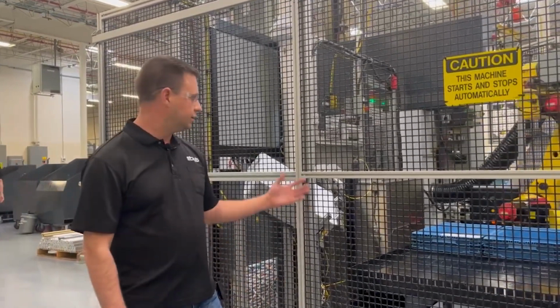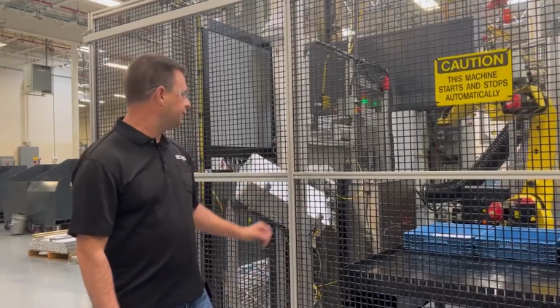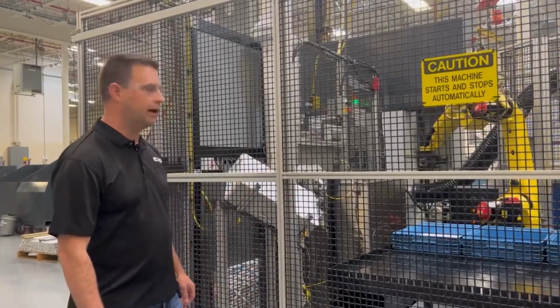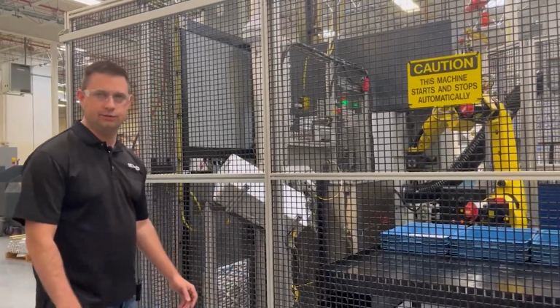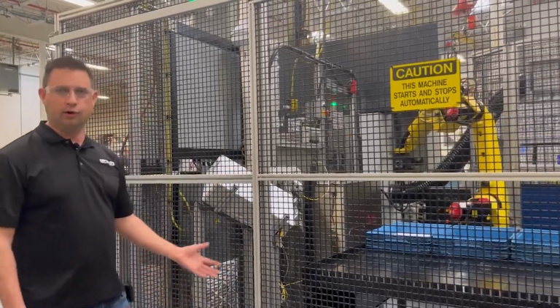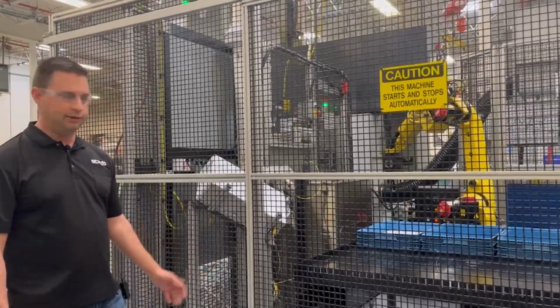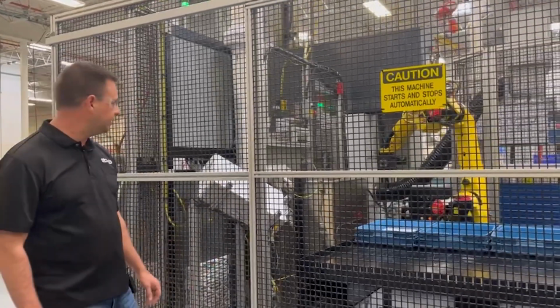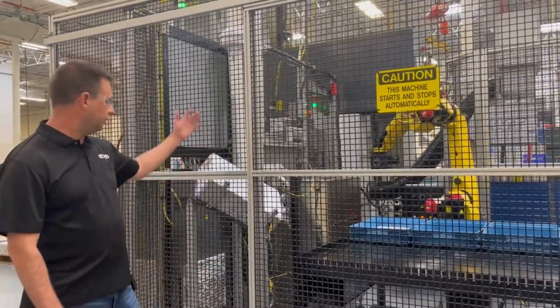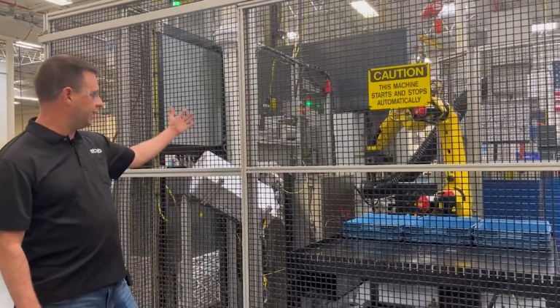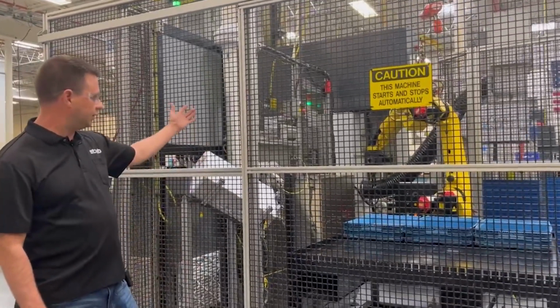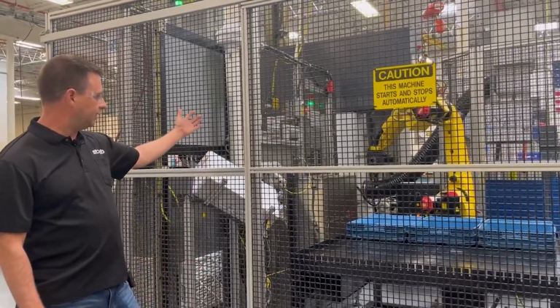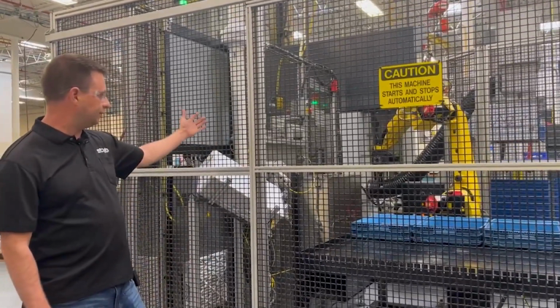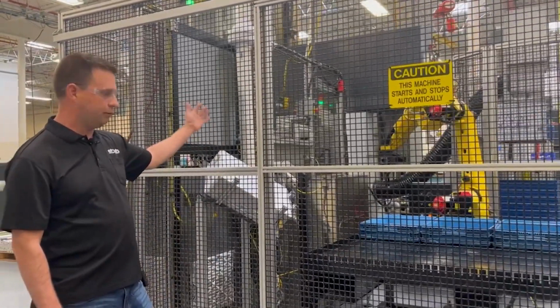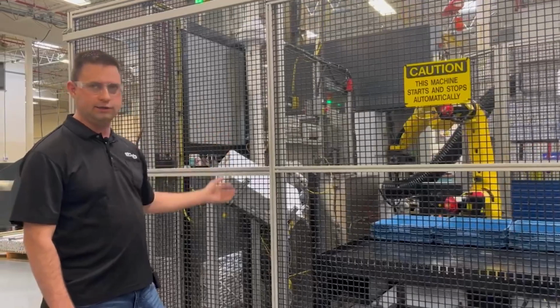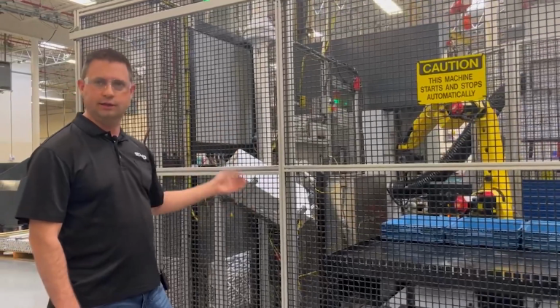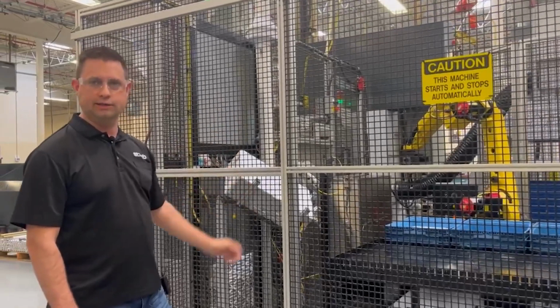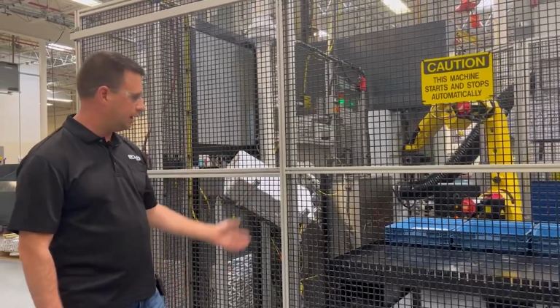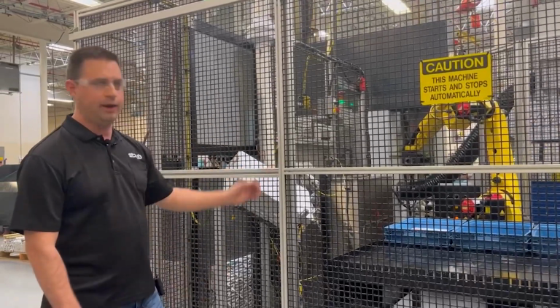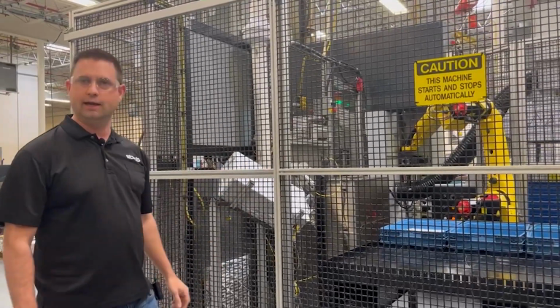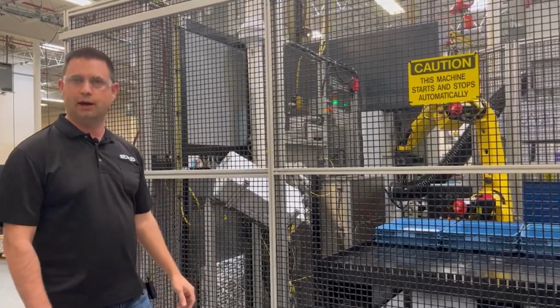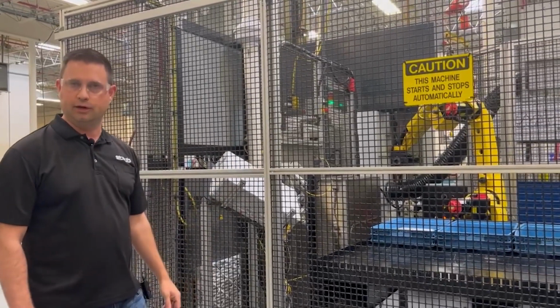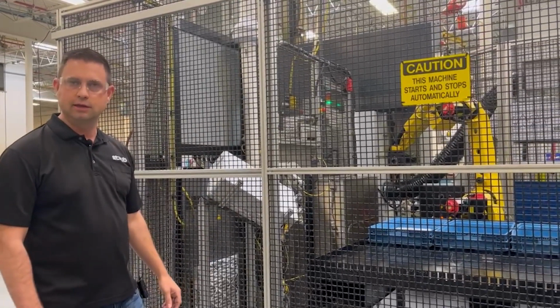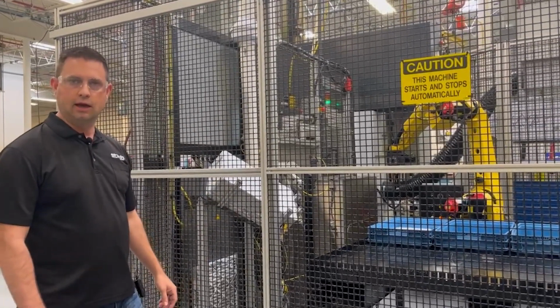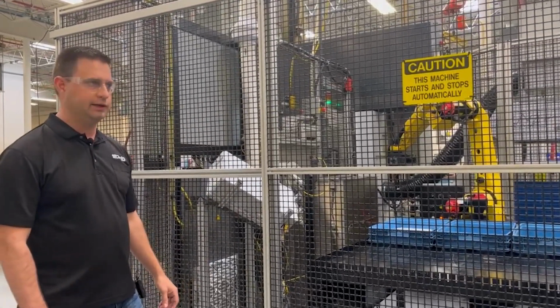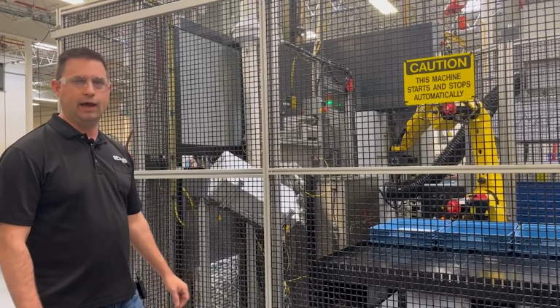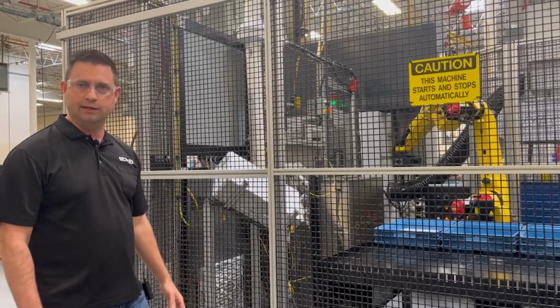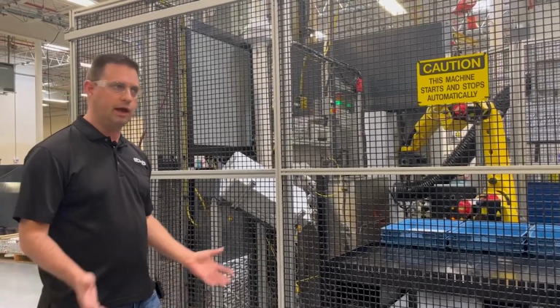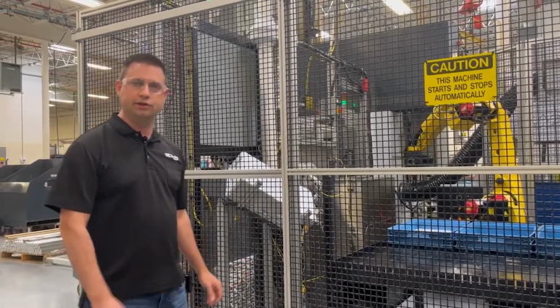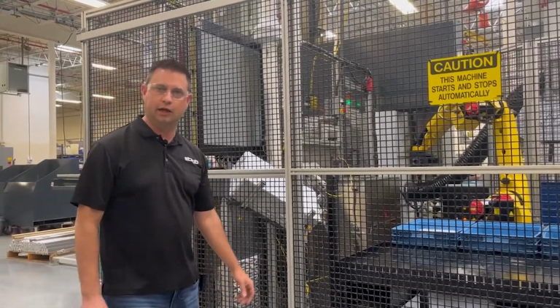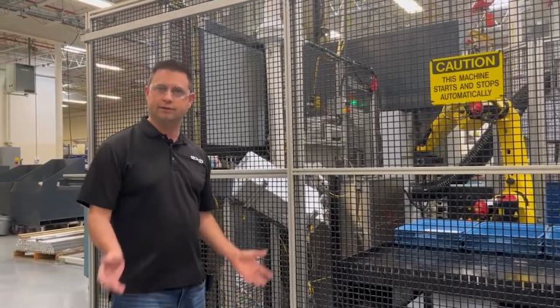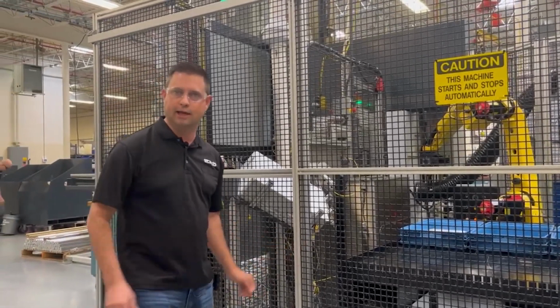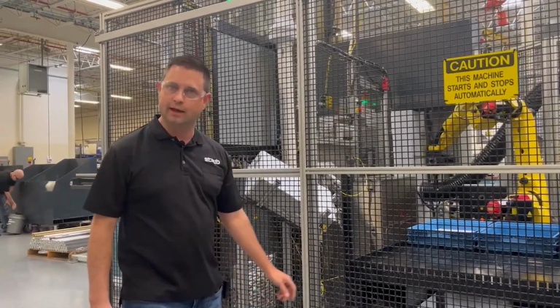So we take a machine like this, we add a robot to it. In this case, this robot could take the part, it washes it, it dries it, and then it palletizes the part for us. We continue to add robots to every machine and I'll show you some other examples of that.